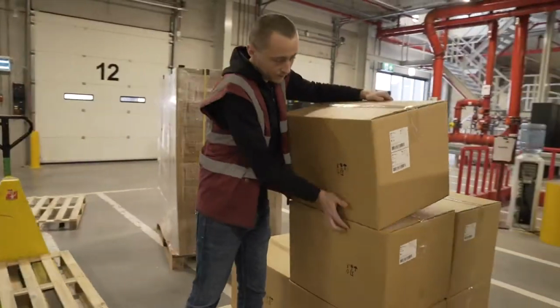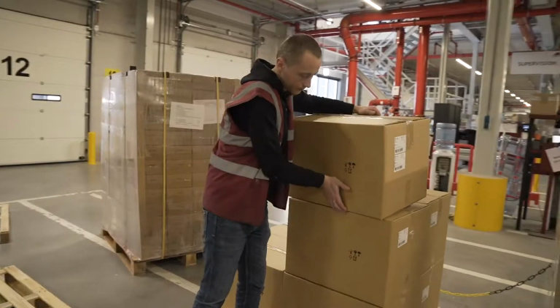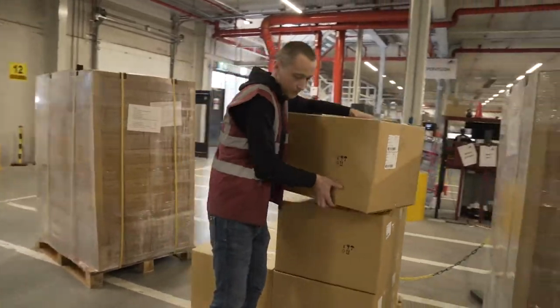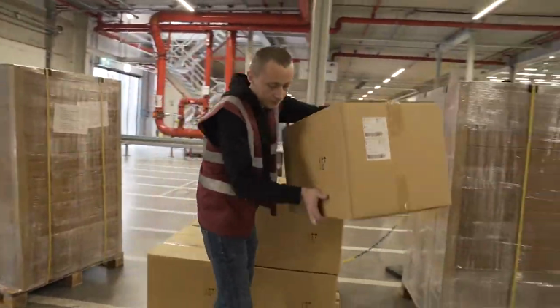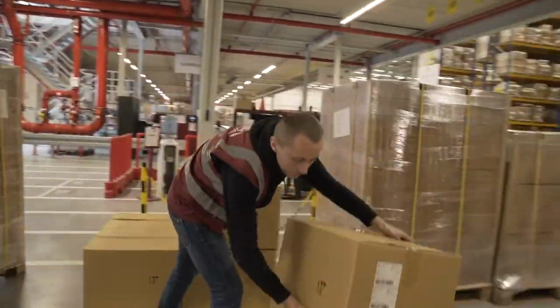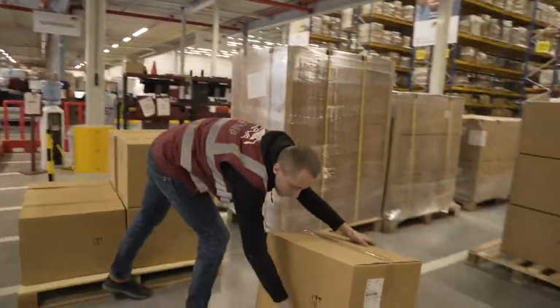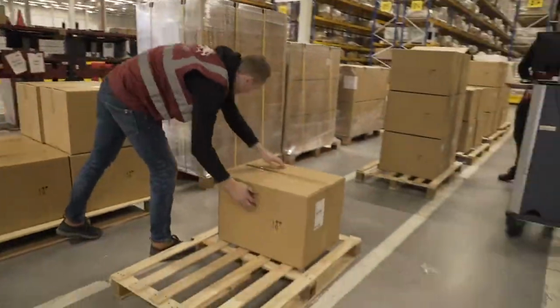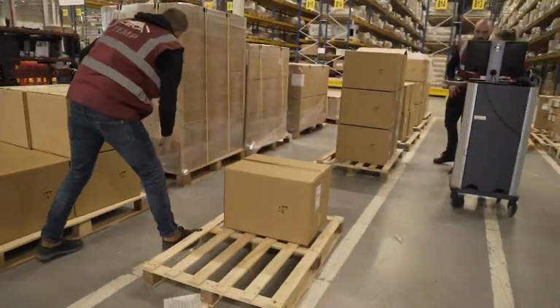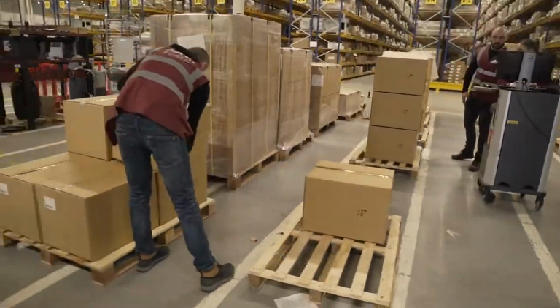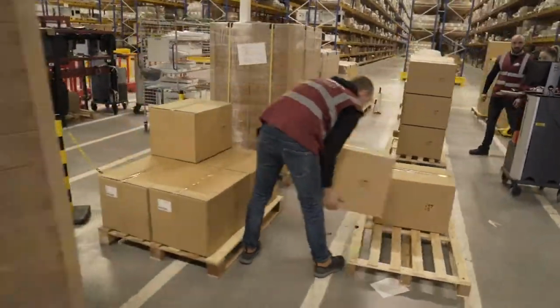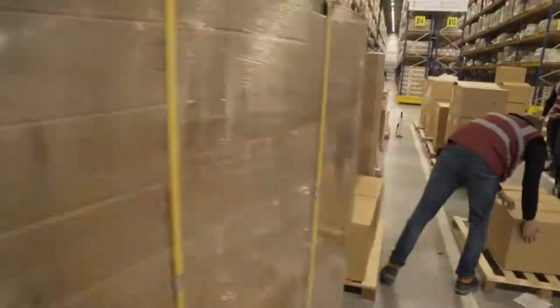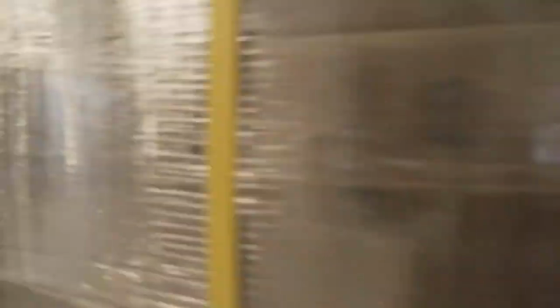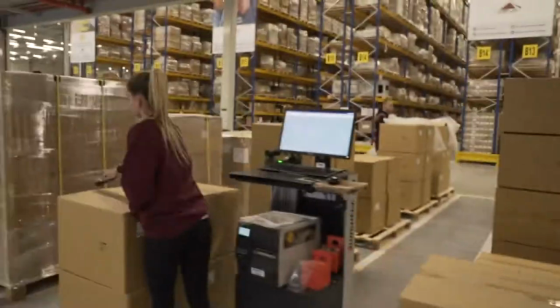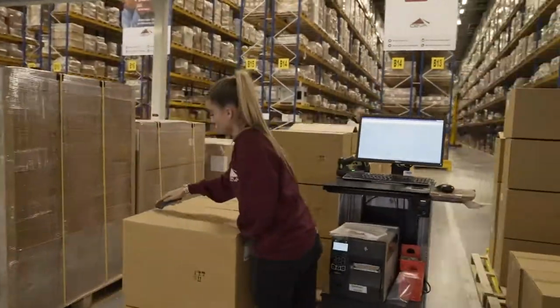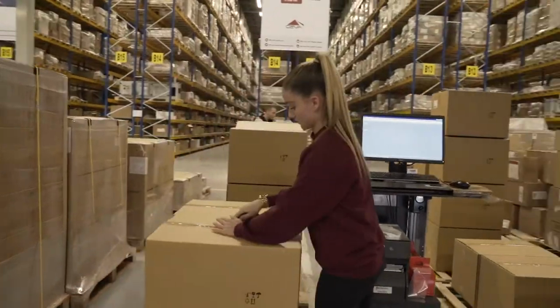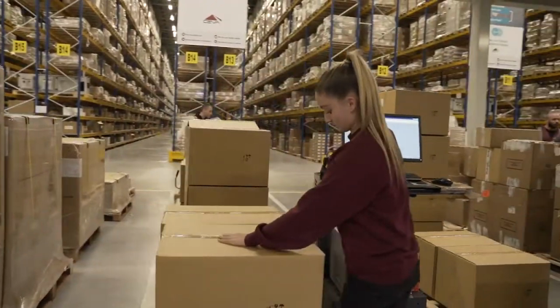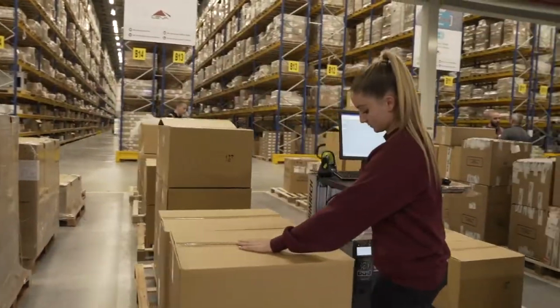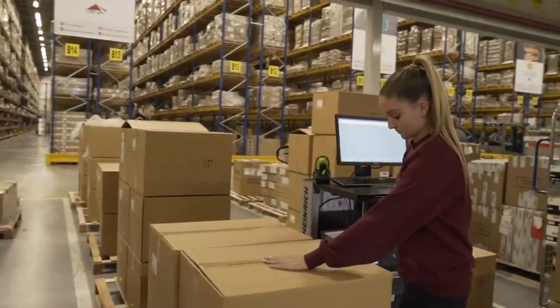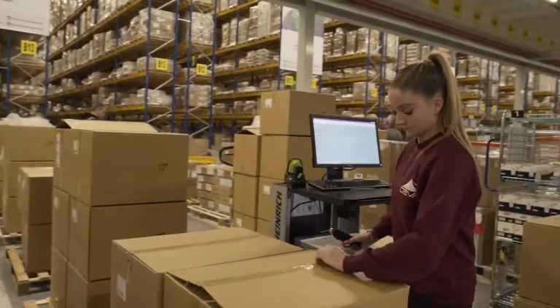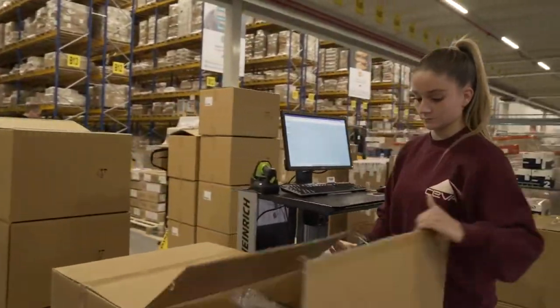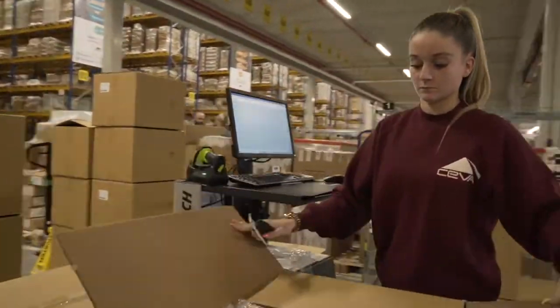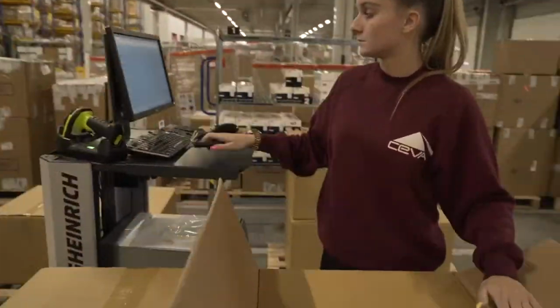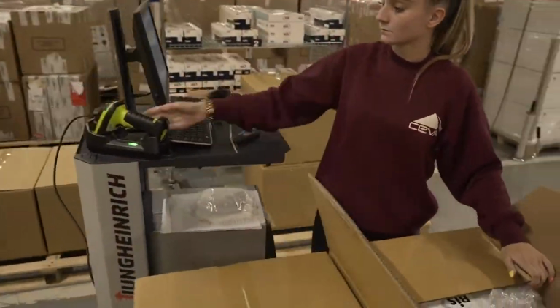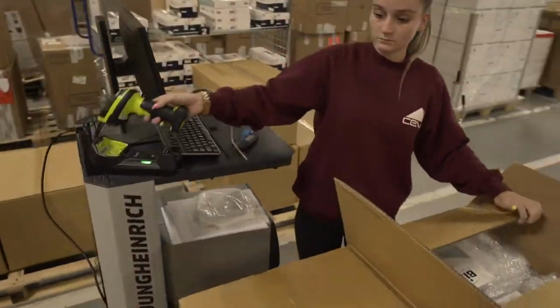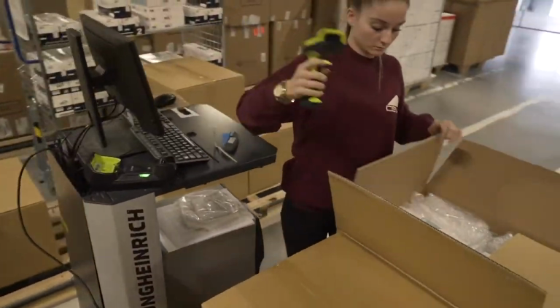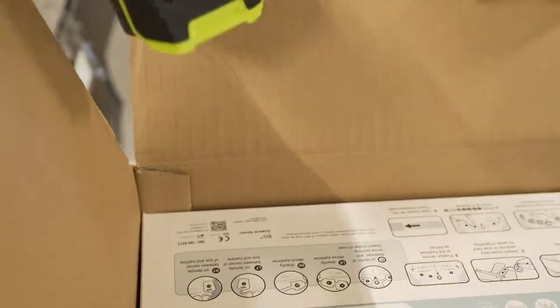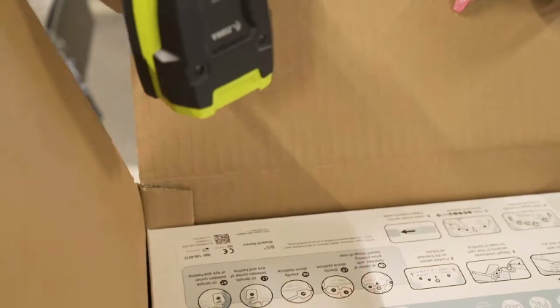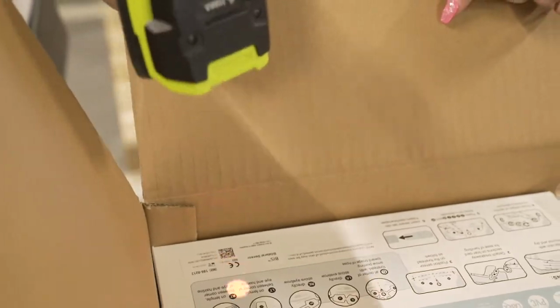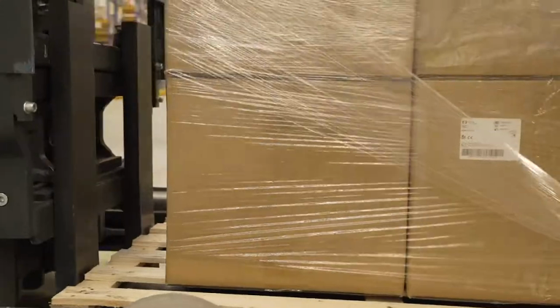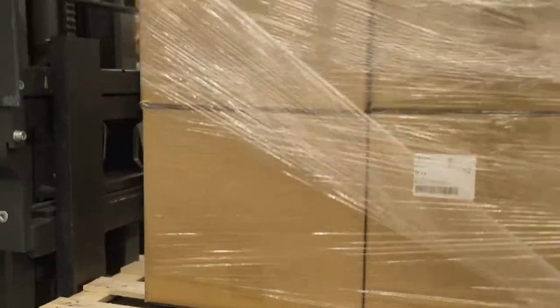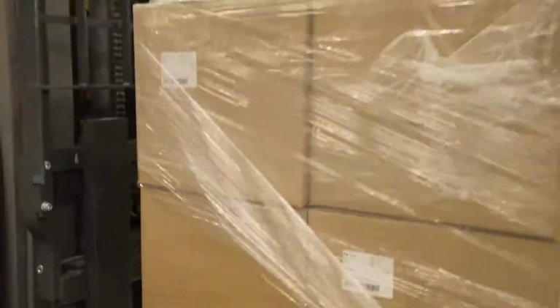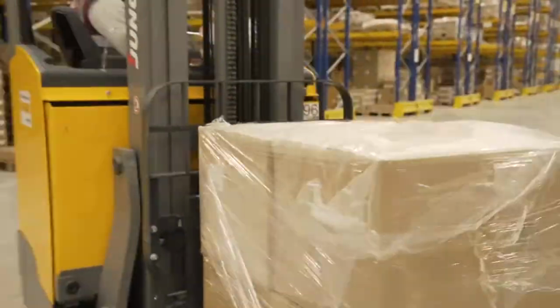At inbound, we will start with unloading the pallets and put them onto the shipping lanes. Afterwards, these will be sorted out and separated on each individual pallet. These will be booked into the warehouse management system that's provided by our customer.